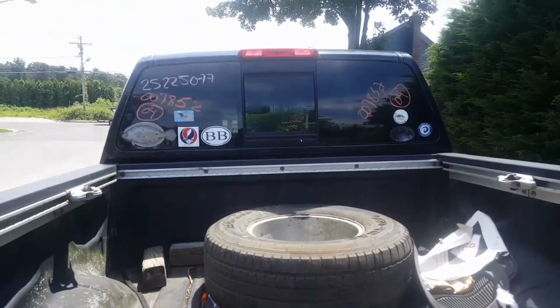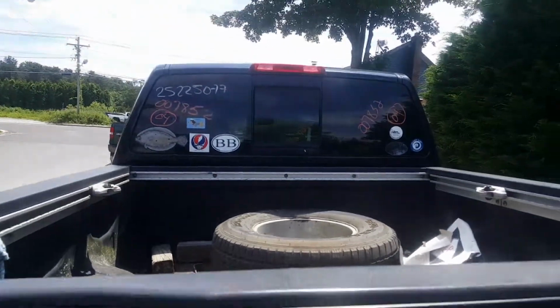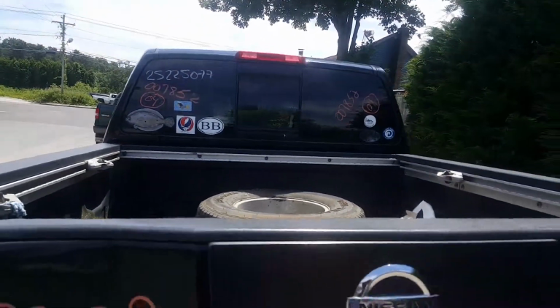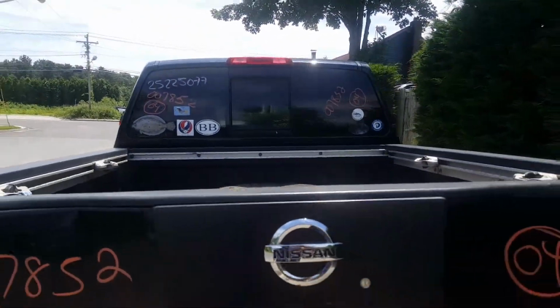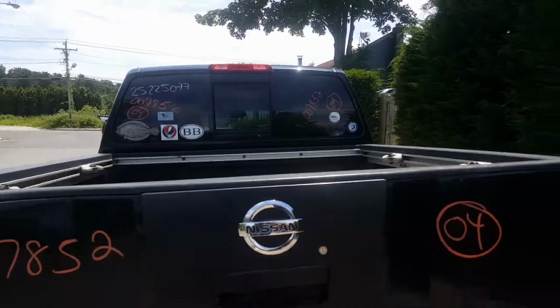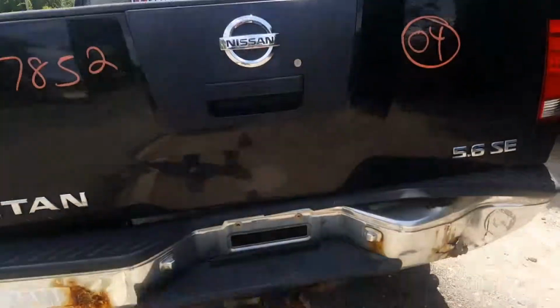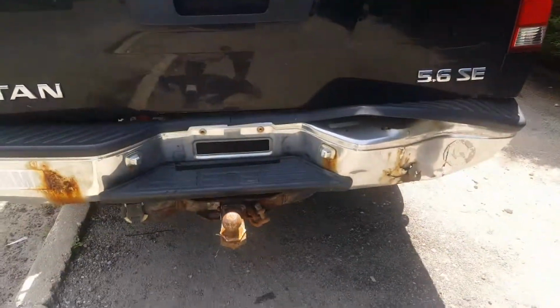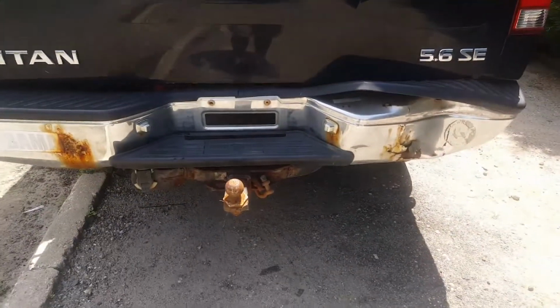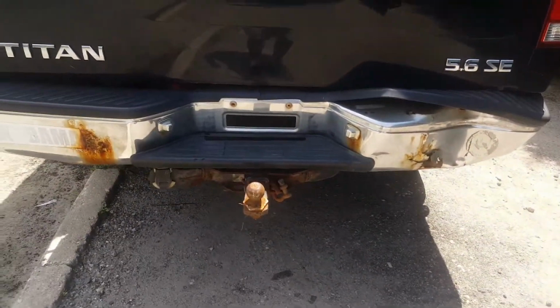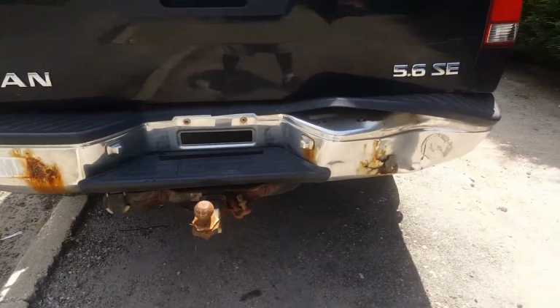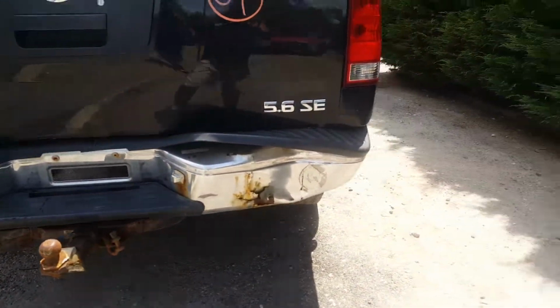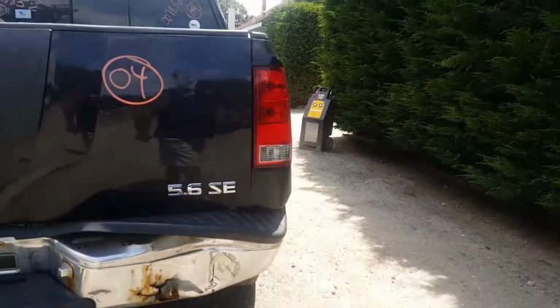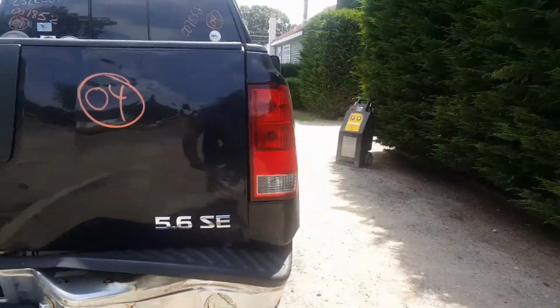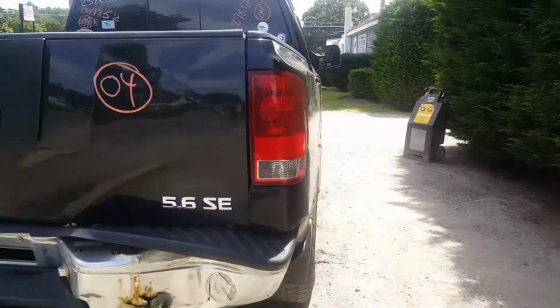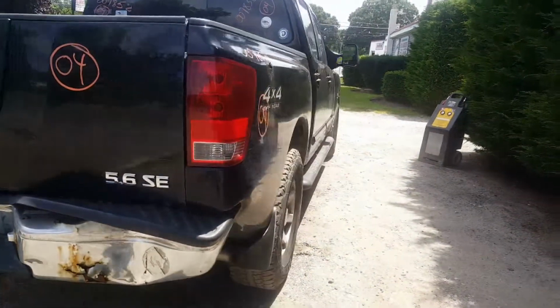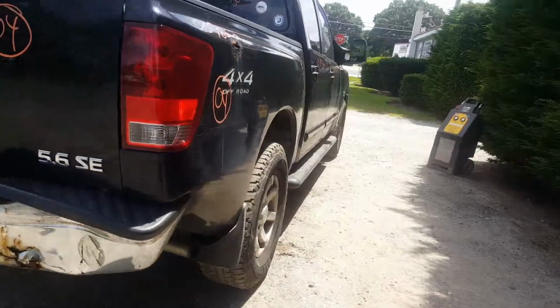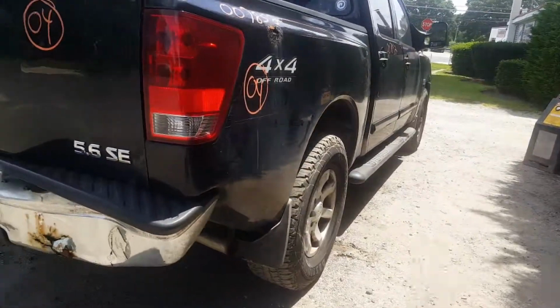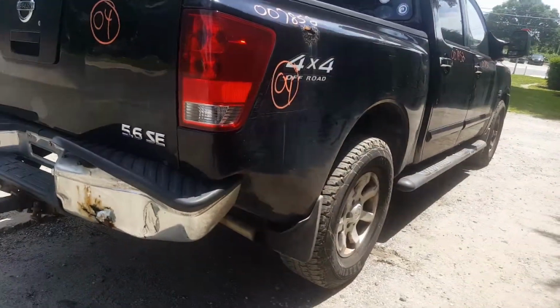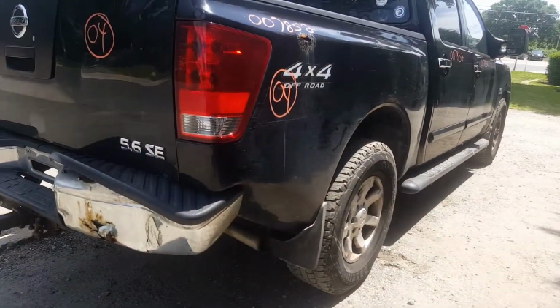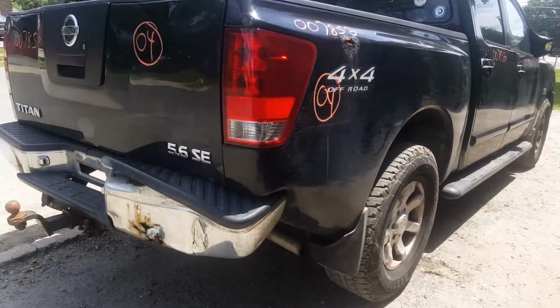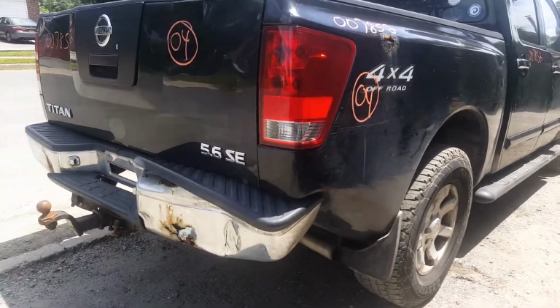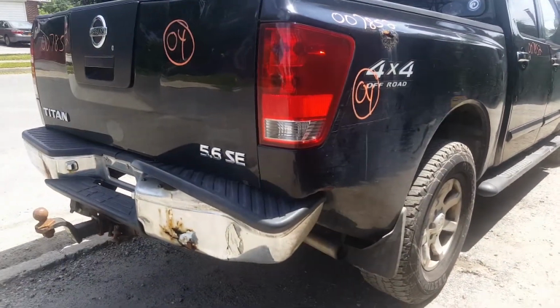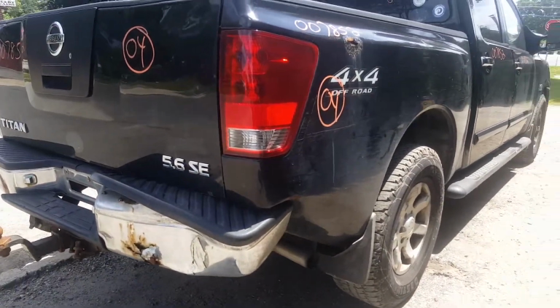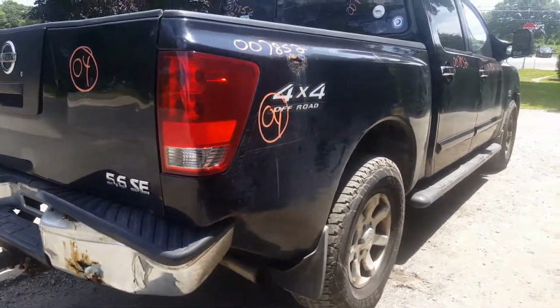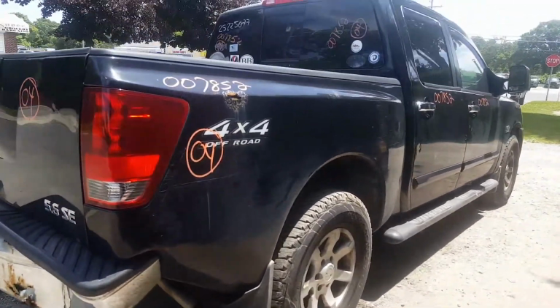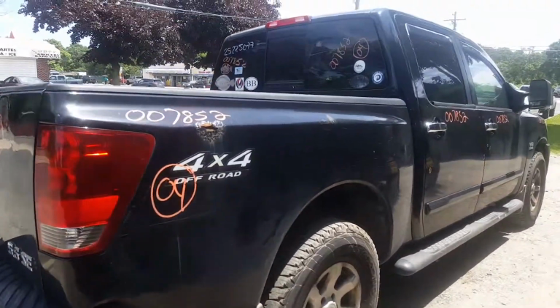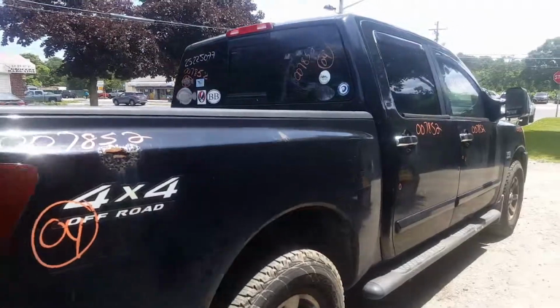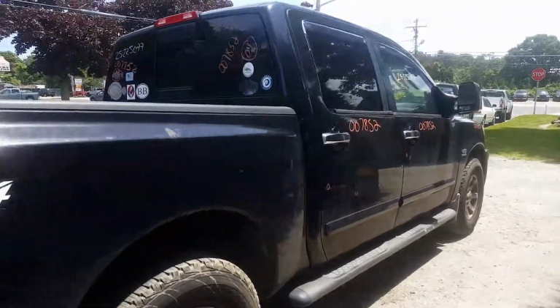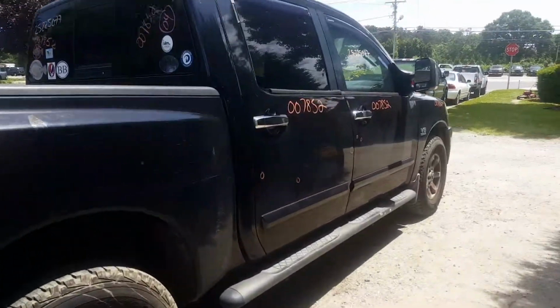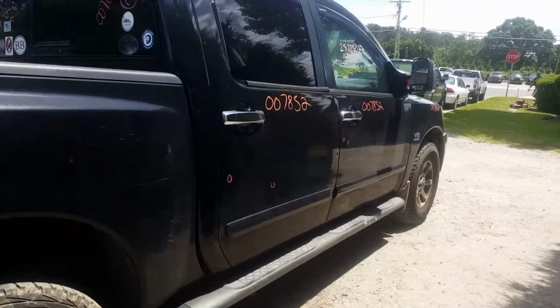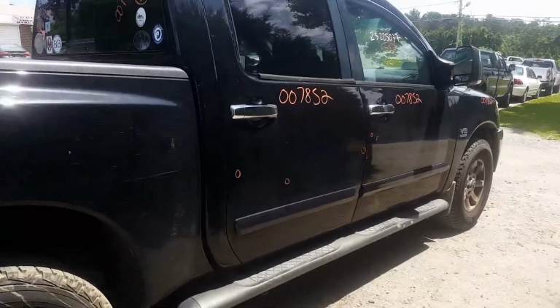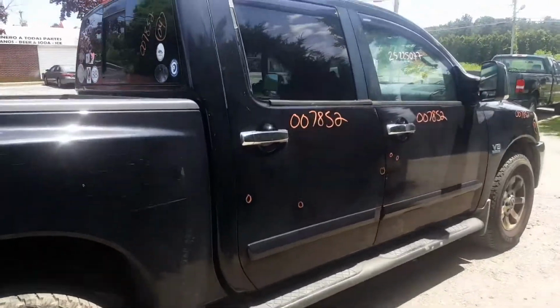It's got the privacy rear slider. The hitch may be good, we got to take a look at it. It's a 5.6 SE. Here's where it got hit in the right rear — bed's all rotted, right rear door's got a few things.